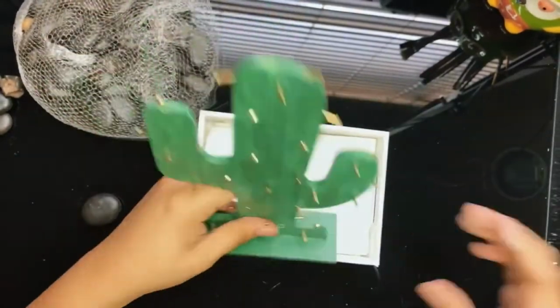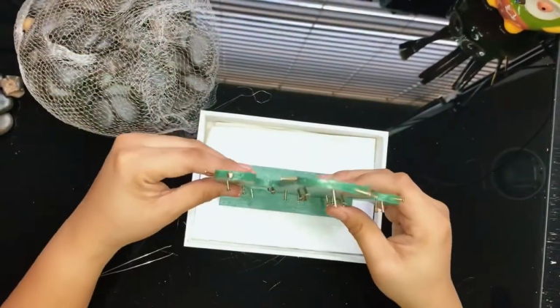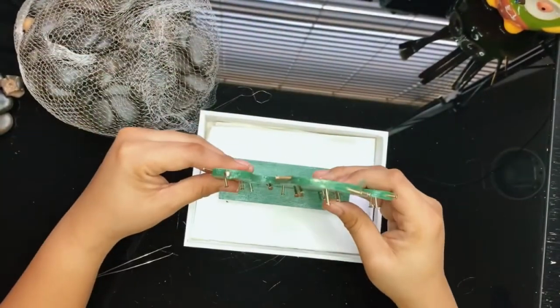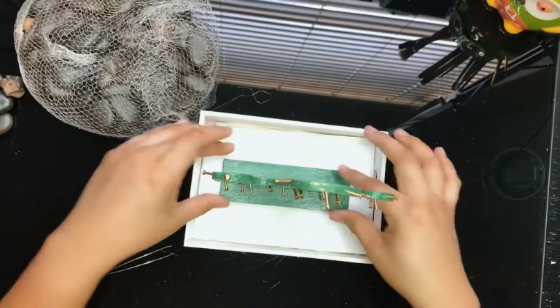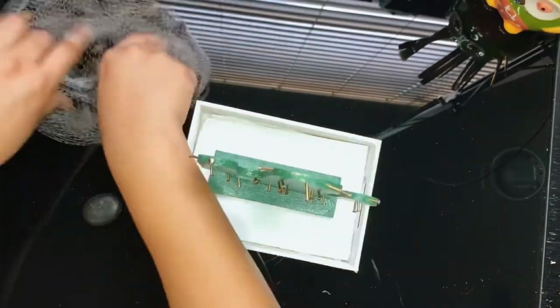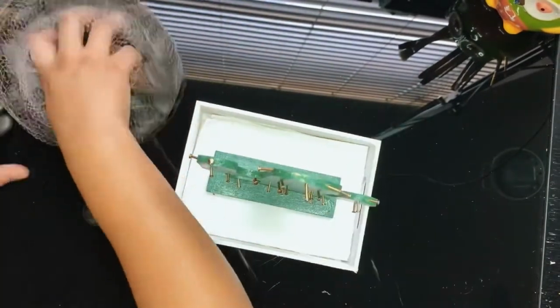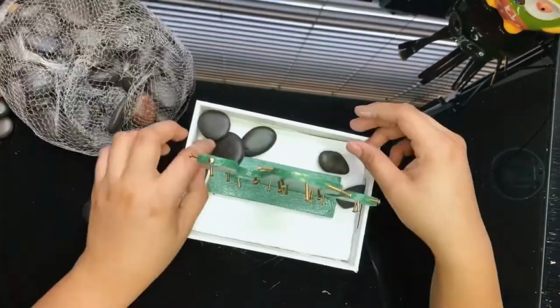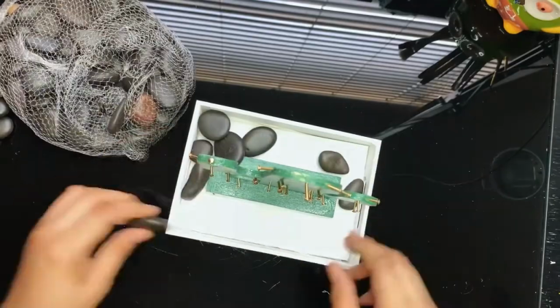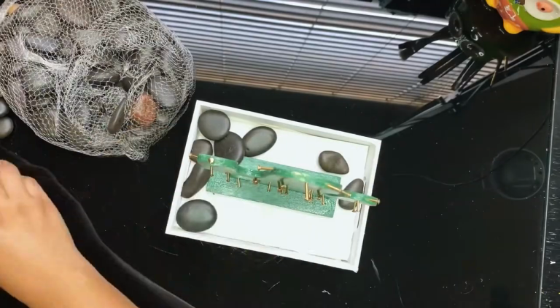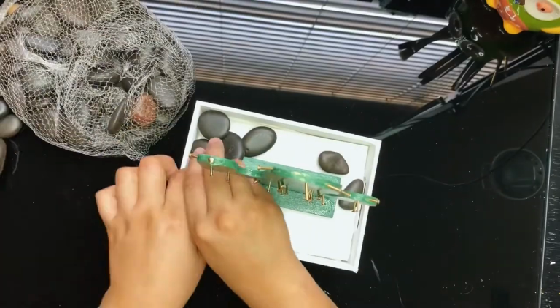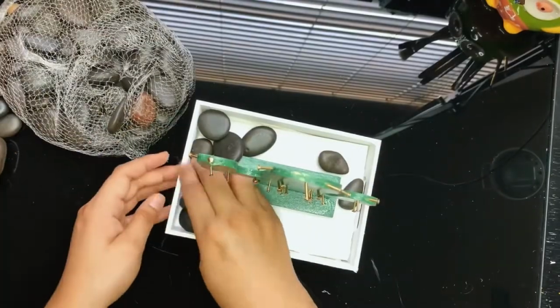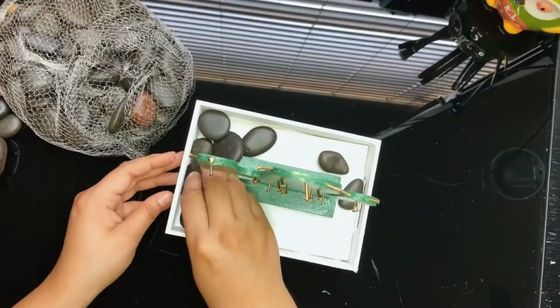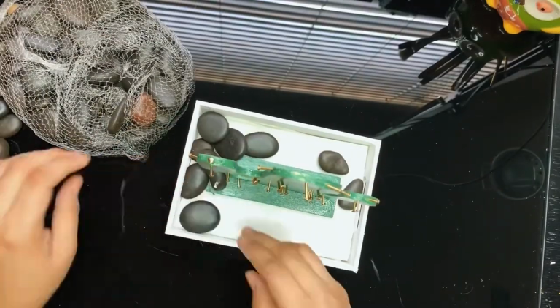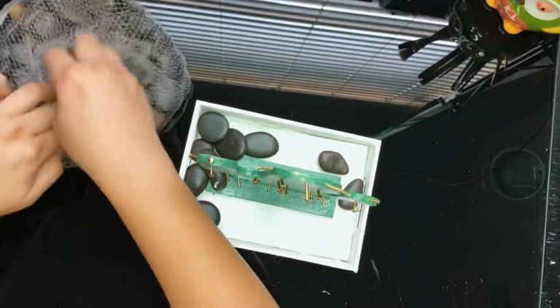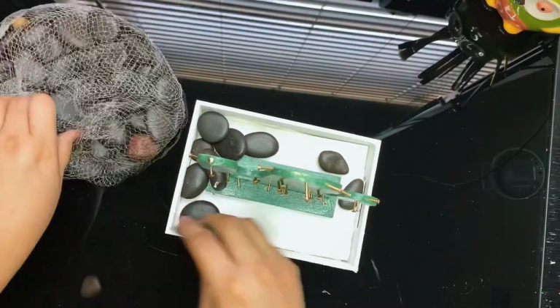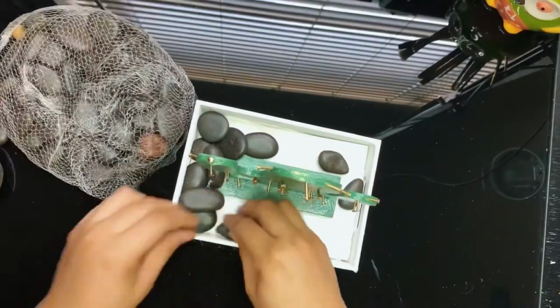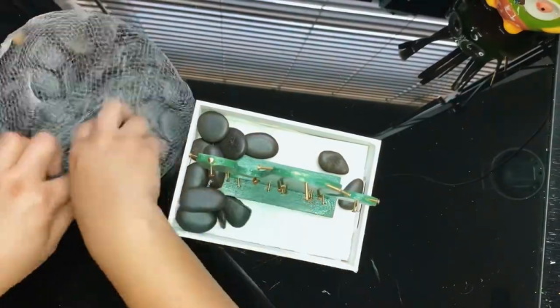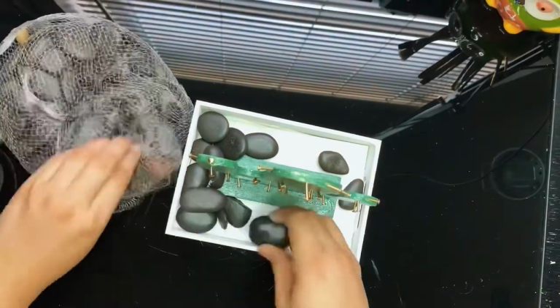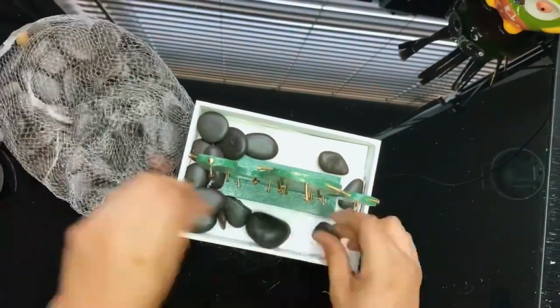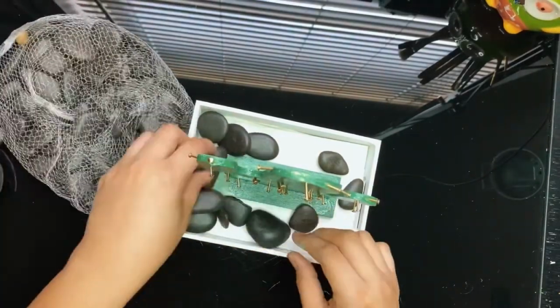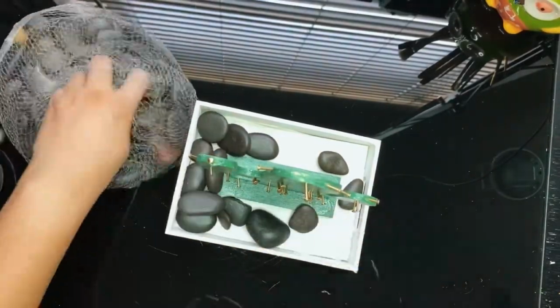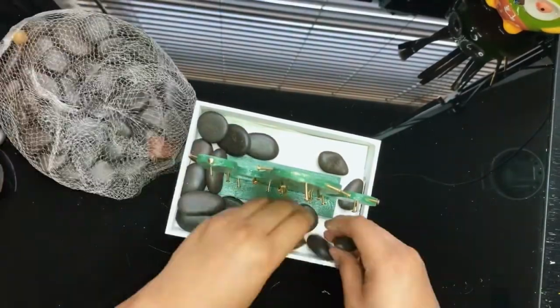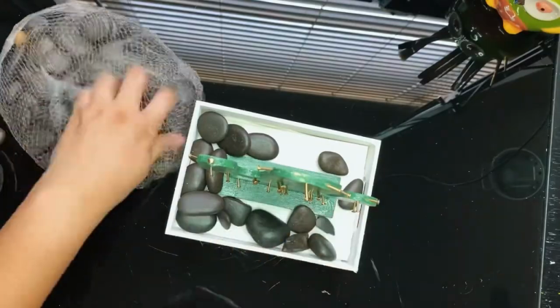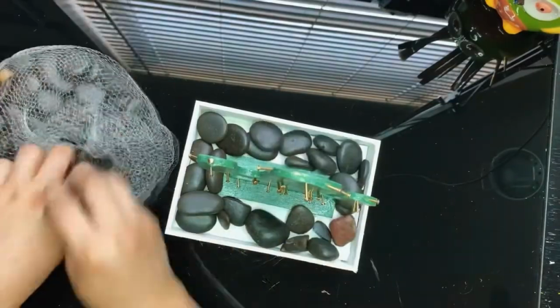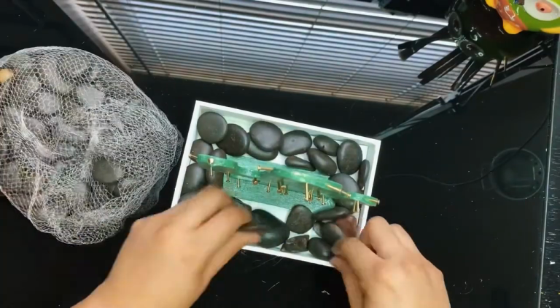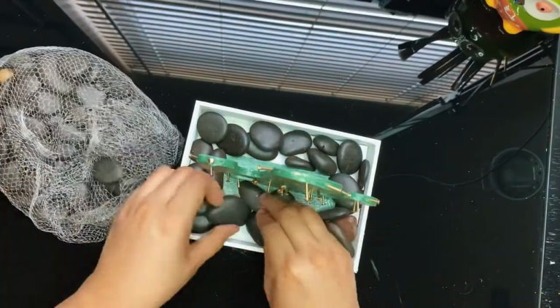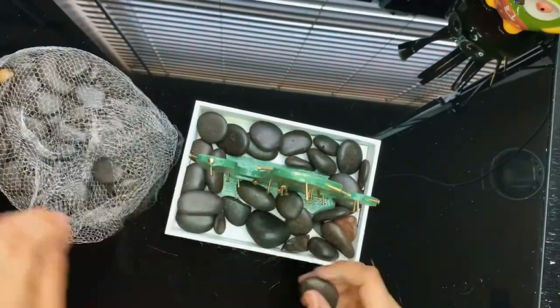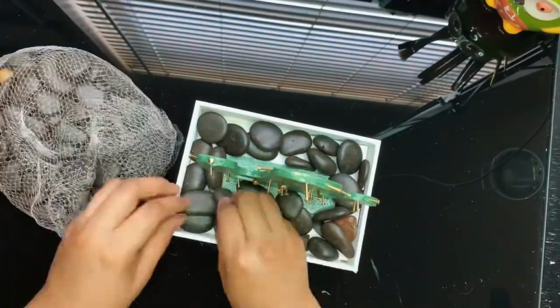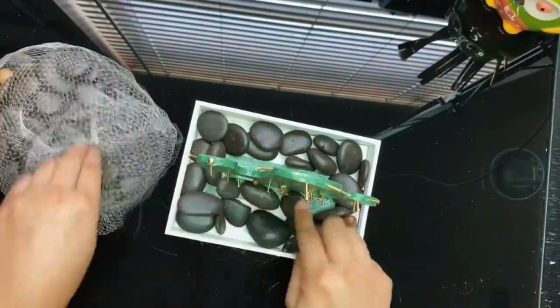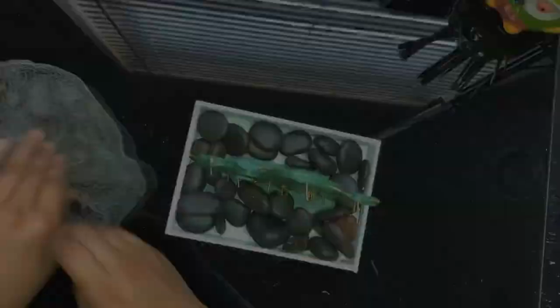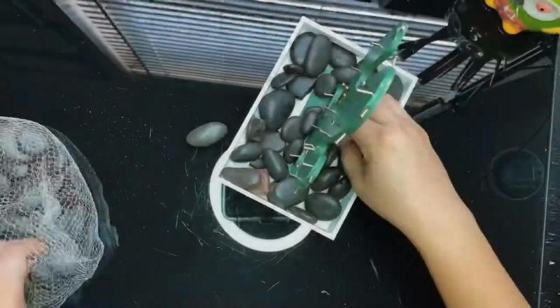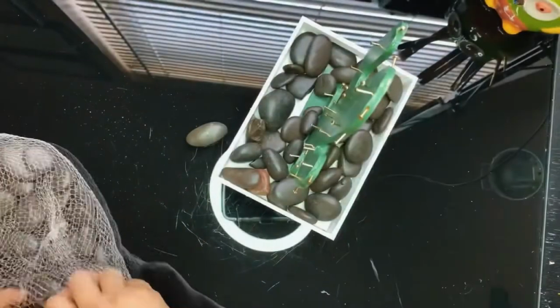I'm also going to be gluing down my cactus with my hot glue gun. And we're ready to add our rocks. I'm using black rocks — you can purchase this little bag at Dollar Tree or any craft store, or you can simply find some outside.